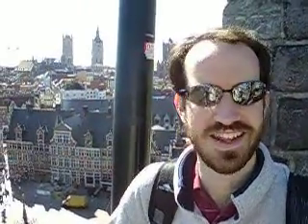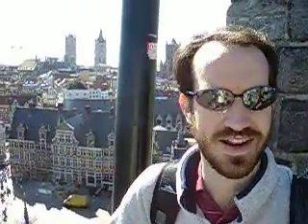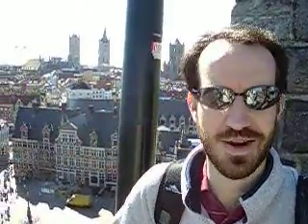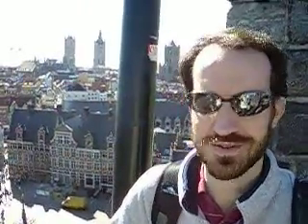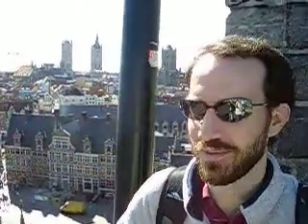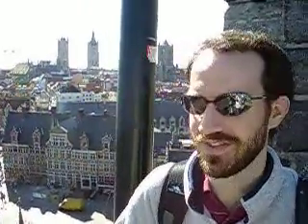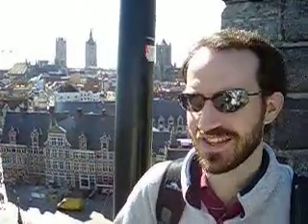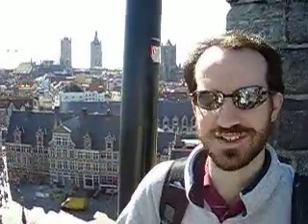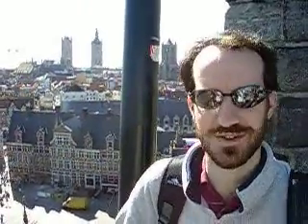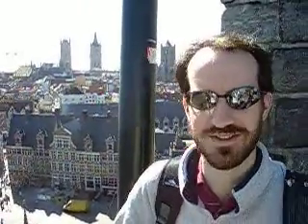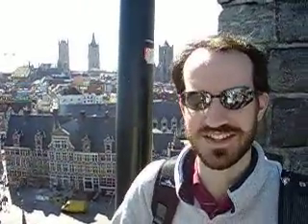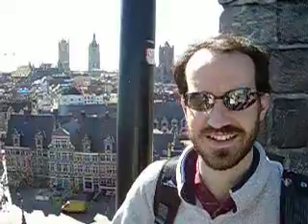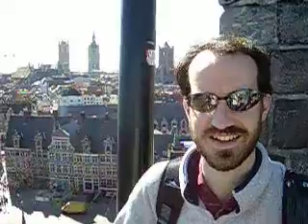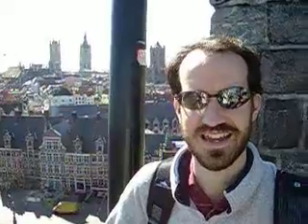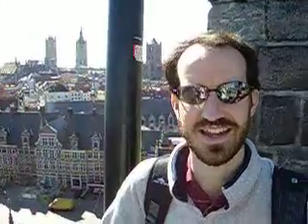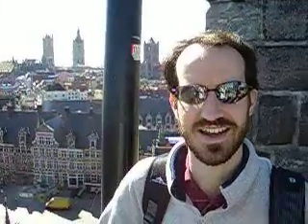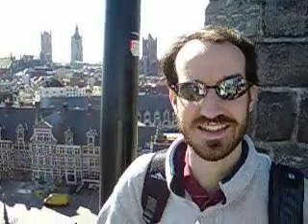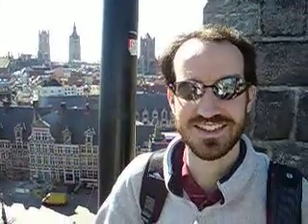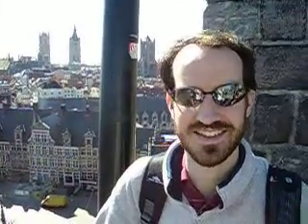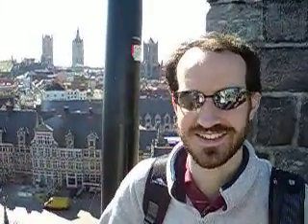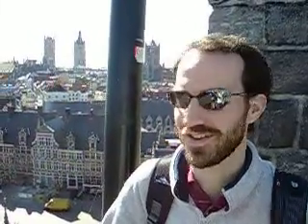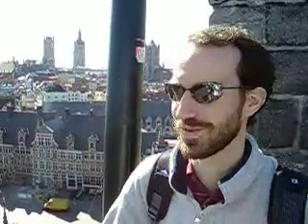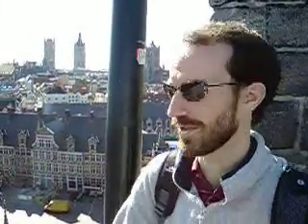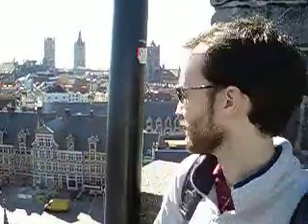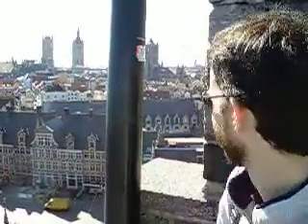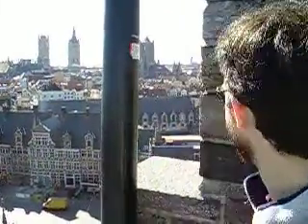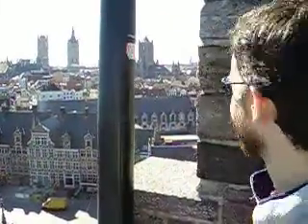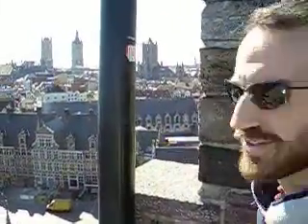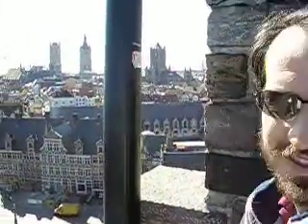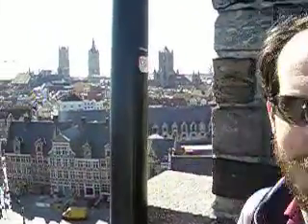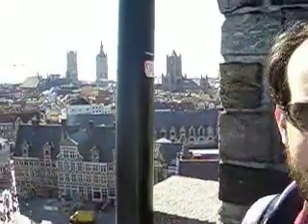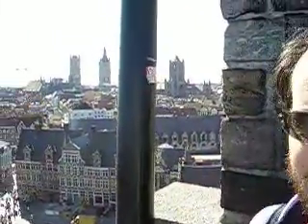Right now we're on top of the Castle Gravenstein in Ghent. You can see right behind me.